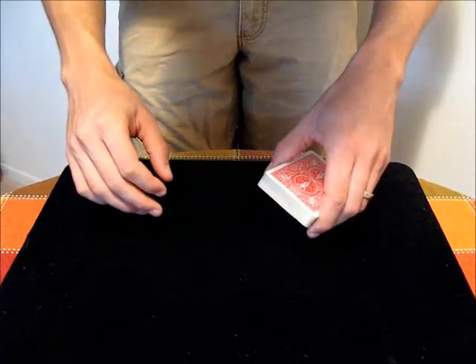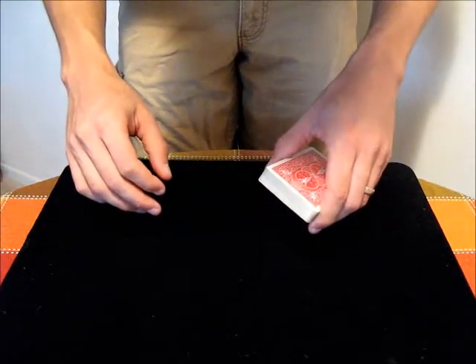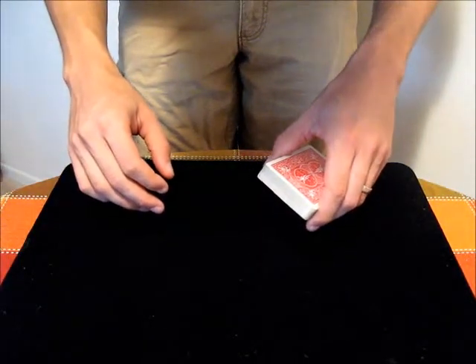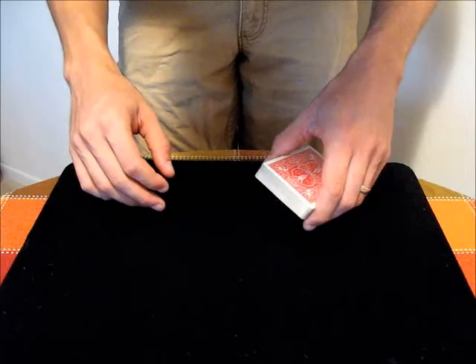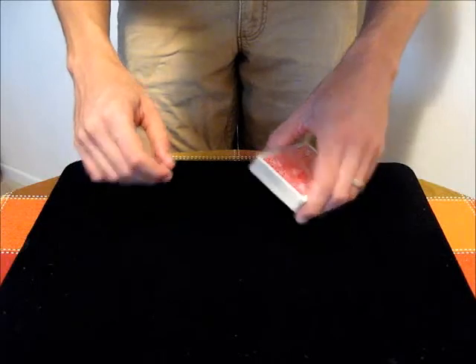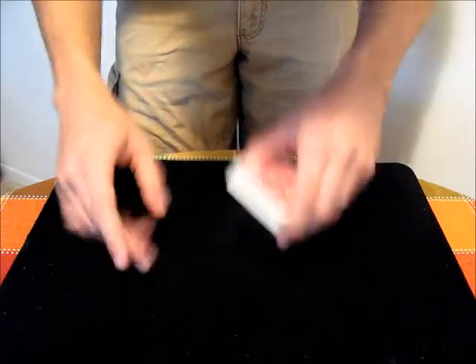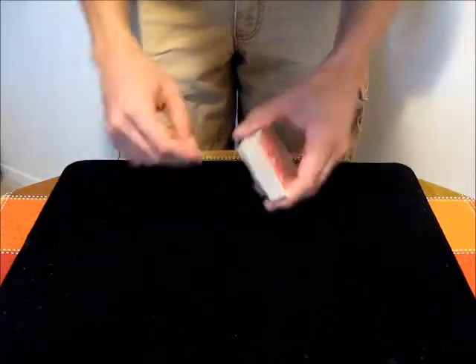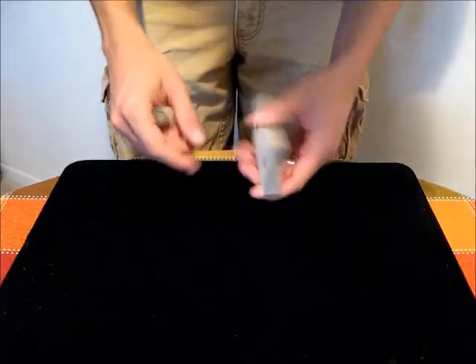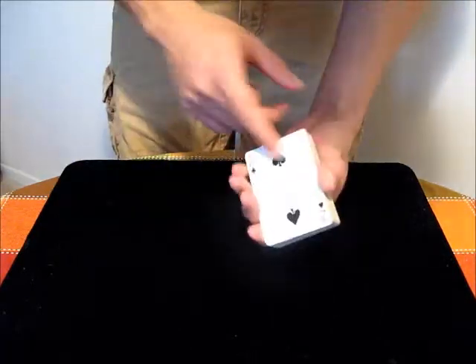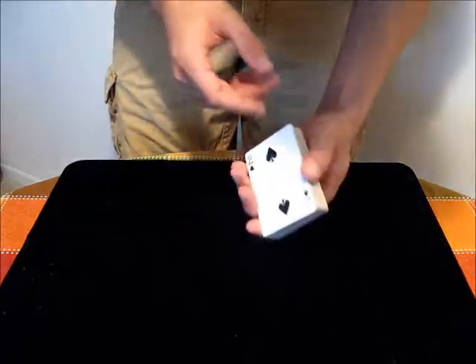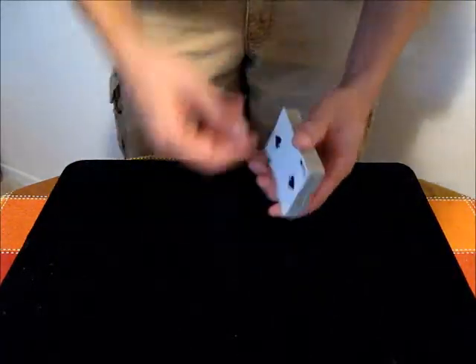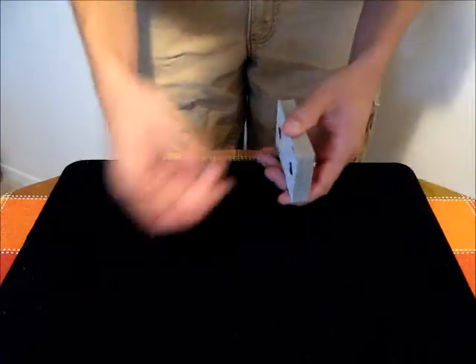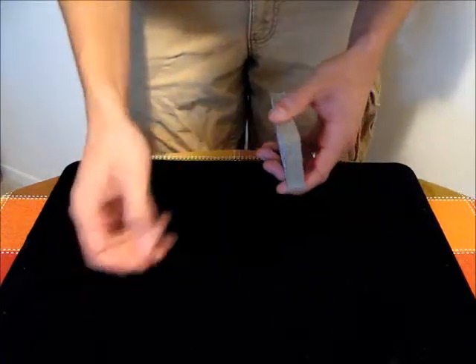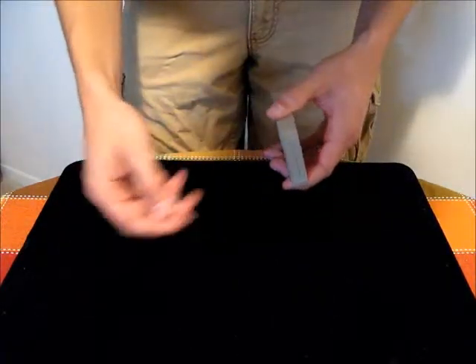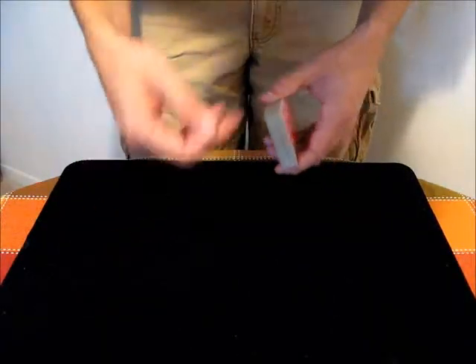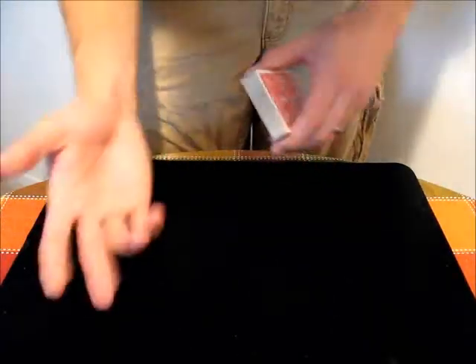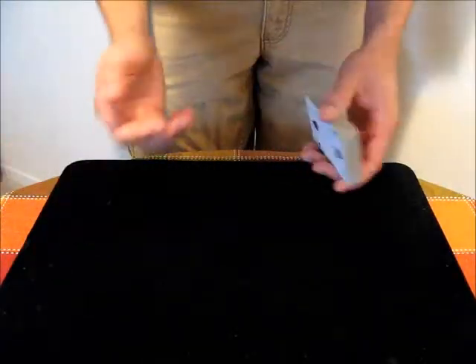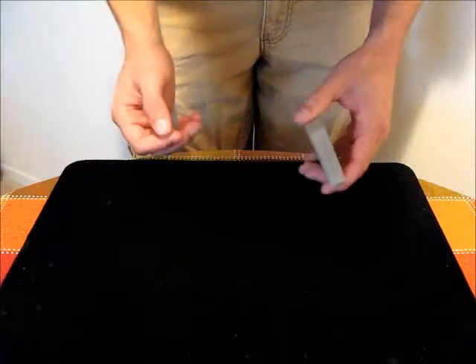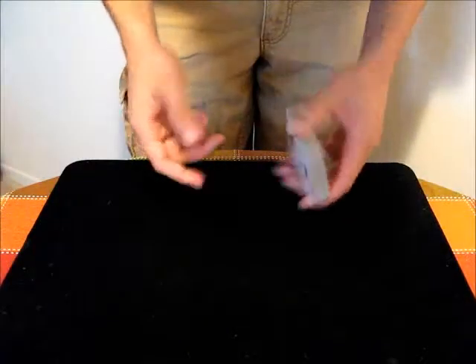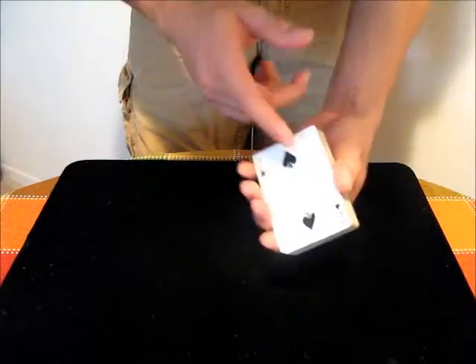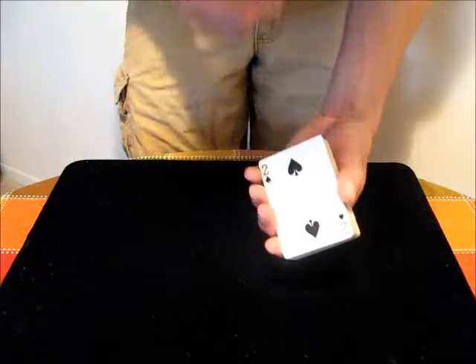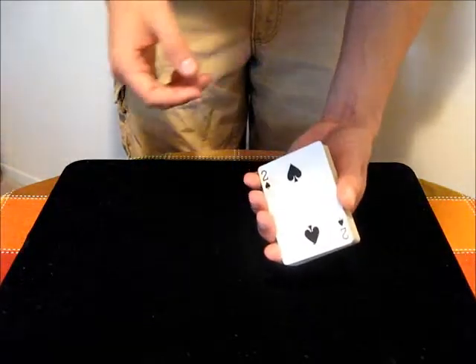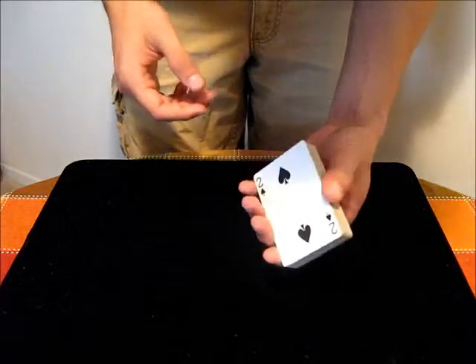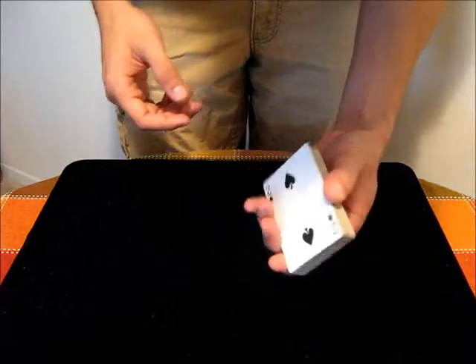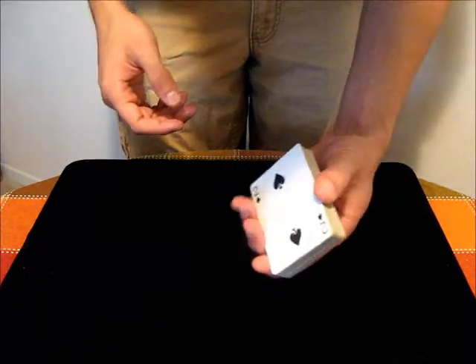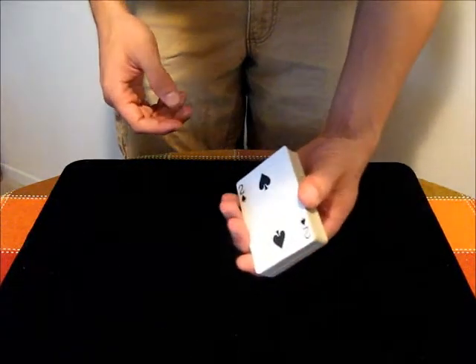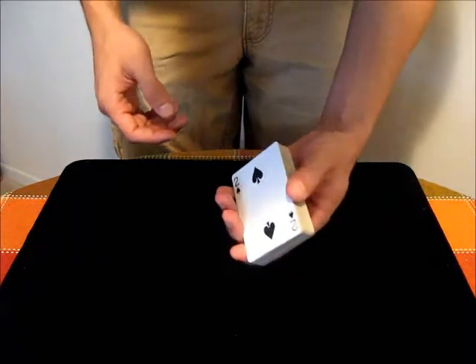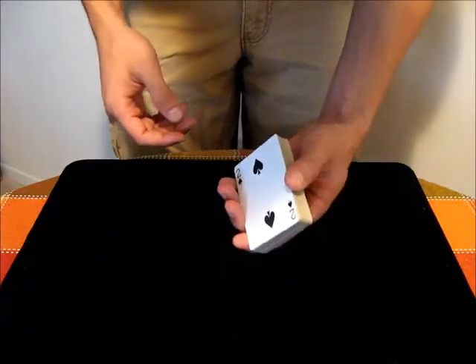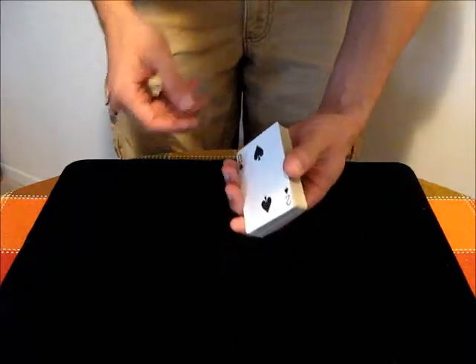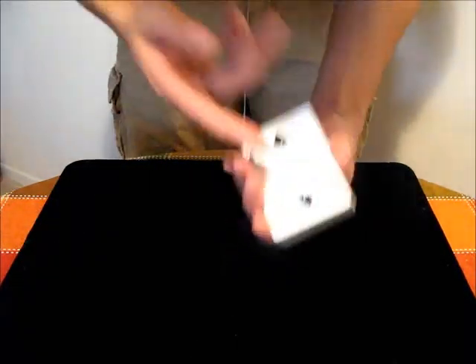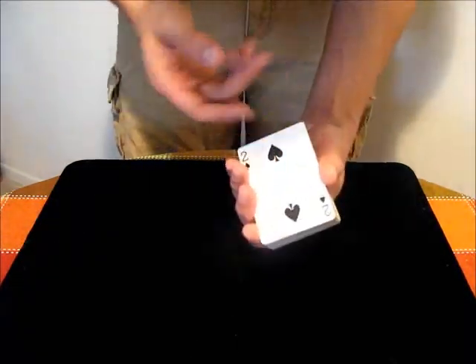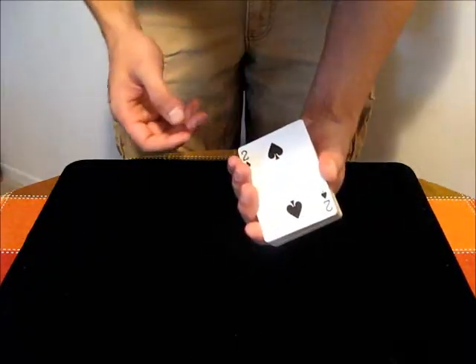The glide is a way of dealing cards from the bottom of the deck onto the table, or into a spectator's hand, while maintaining the bottom card on the bottom of the deck. So first I'll show you what it looks like.